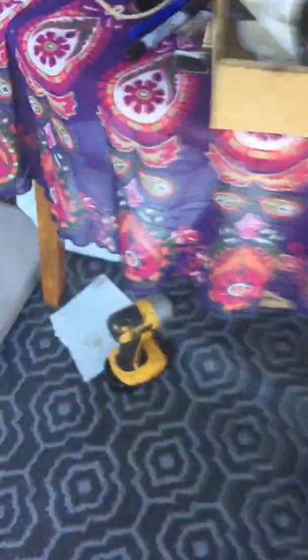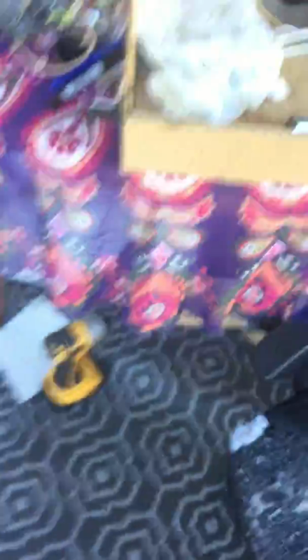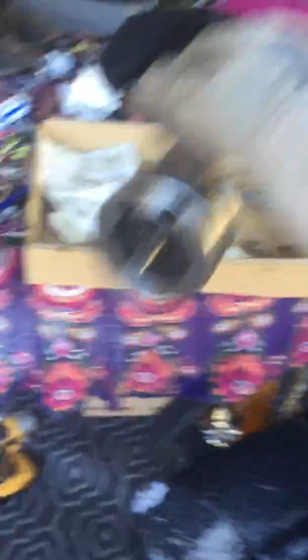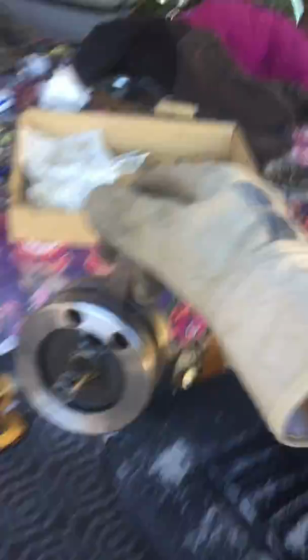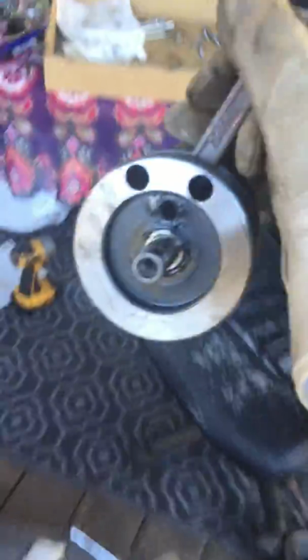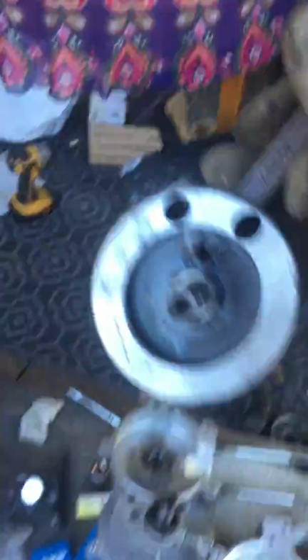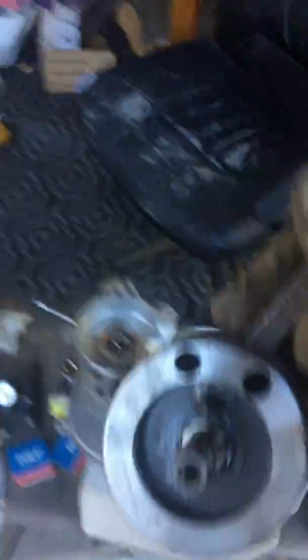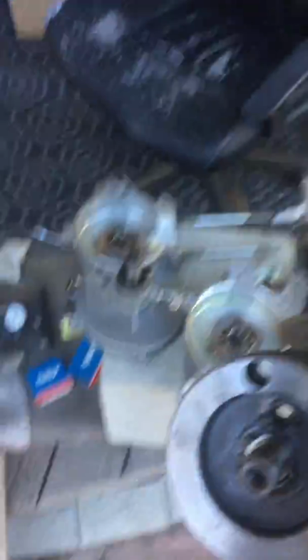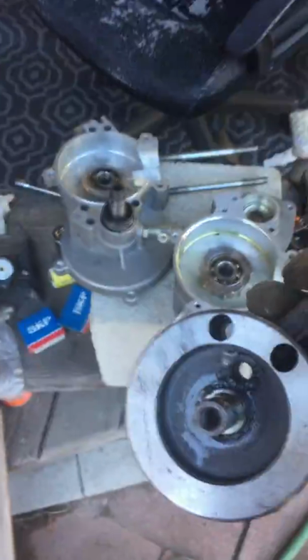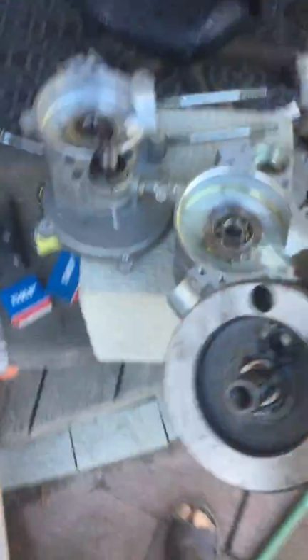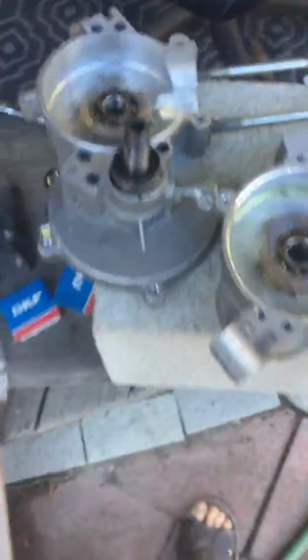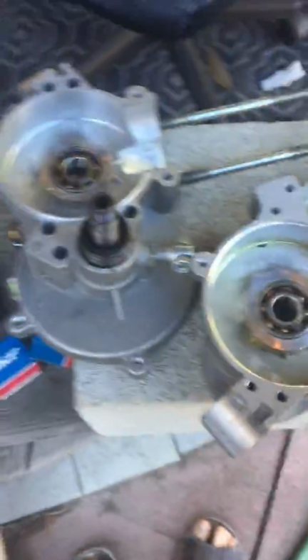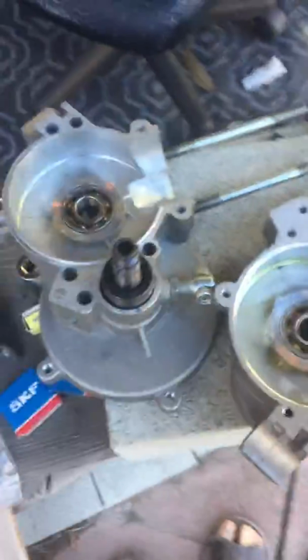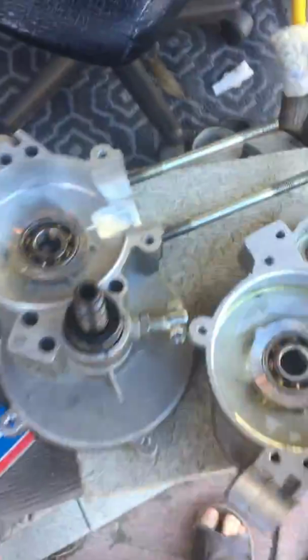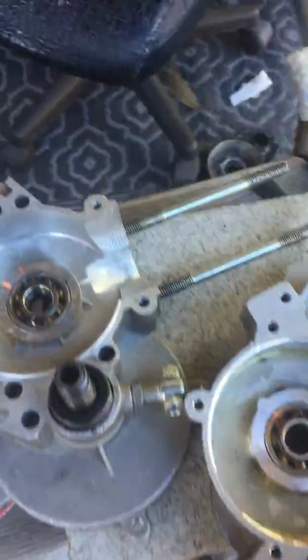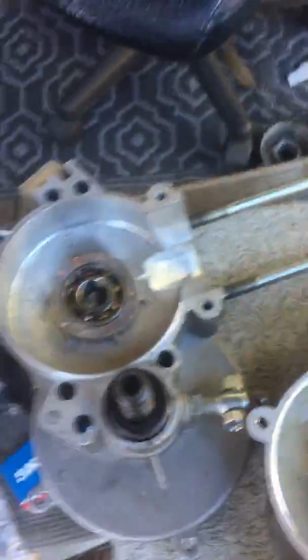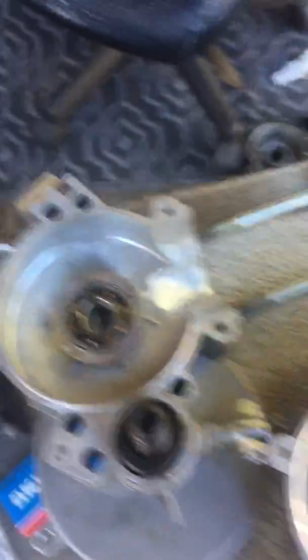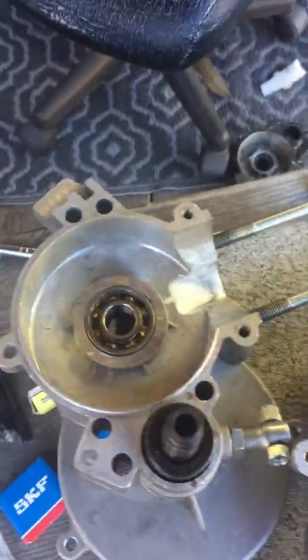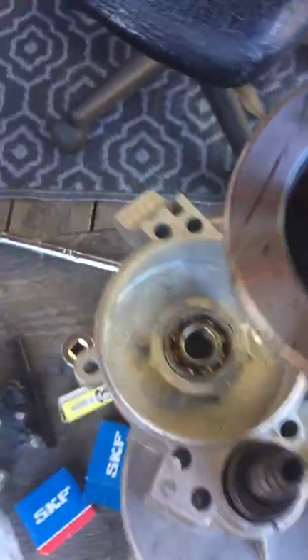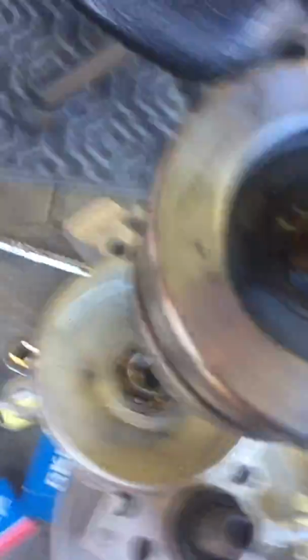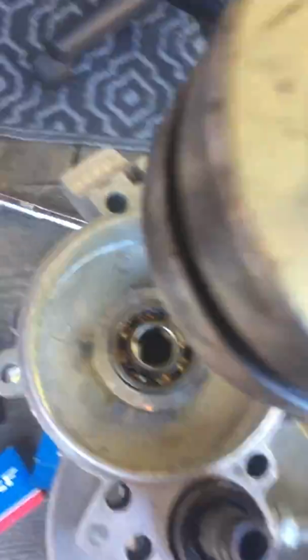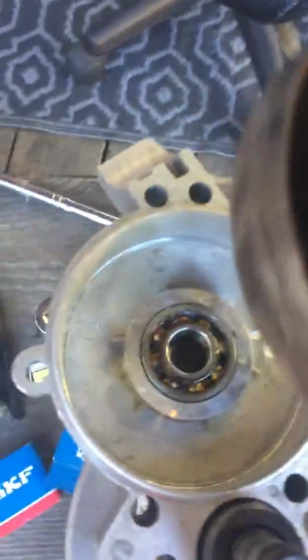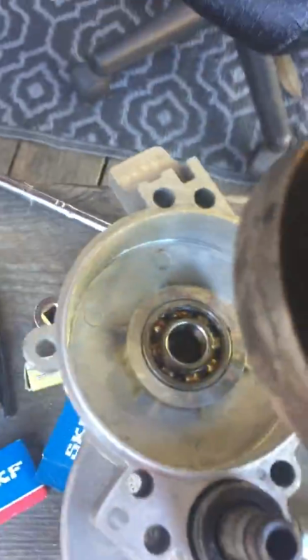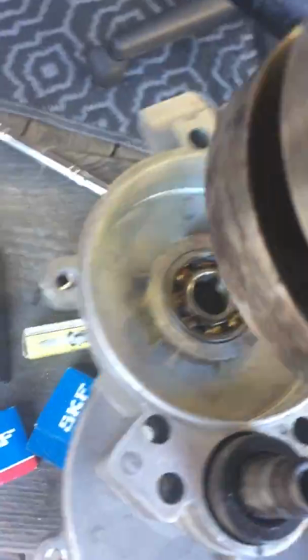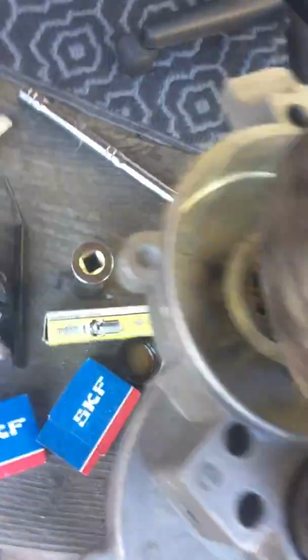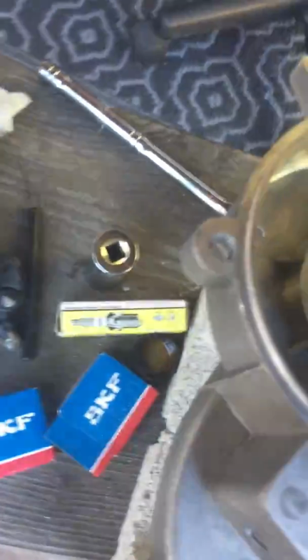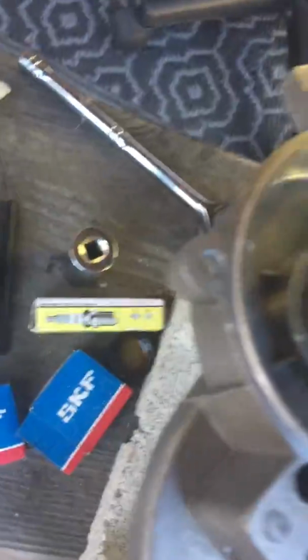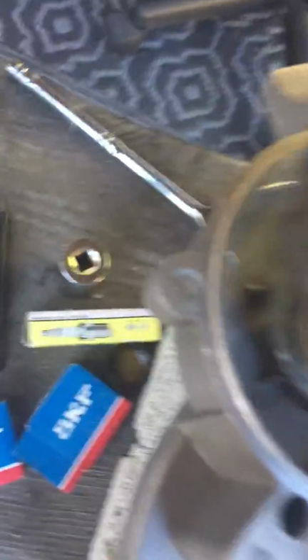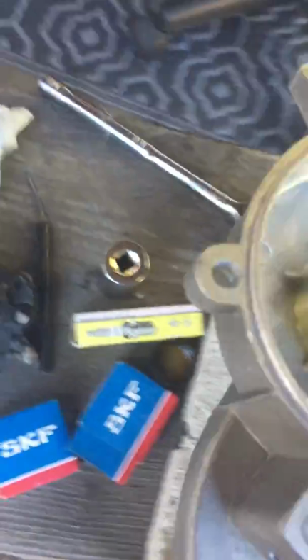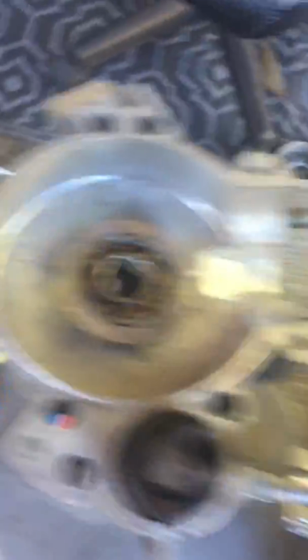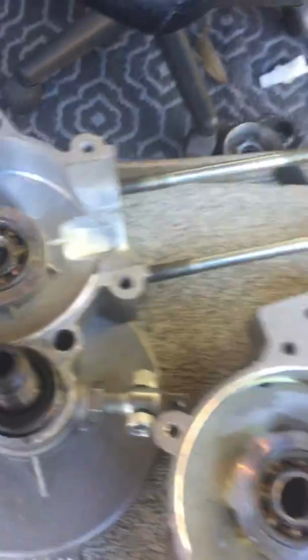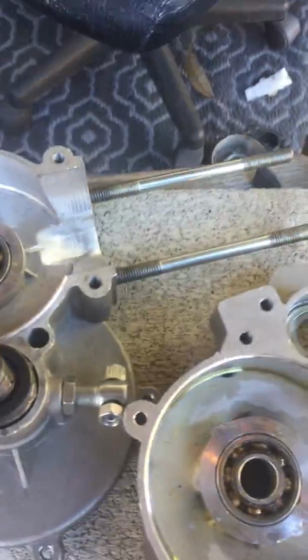Now all I have to do is grab my aftermarket crank and it'll drop right in when I'm ready.